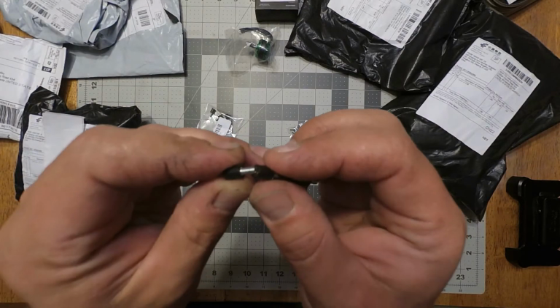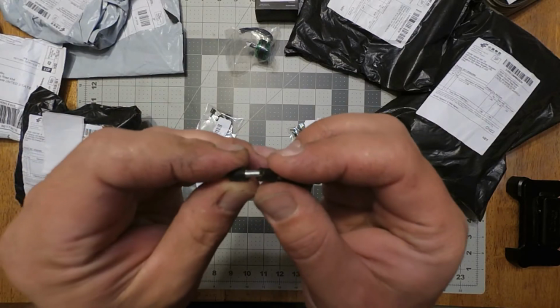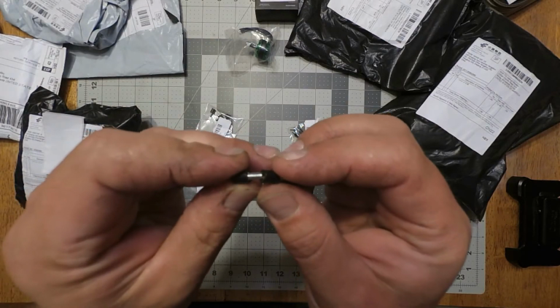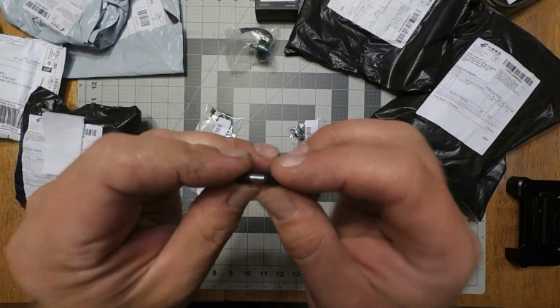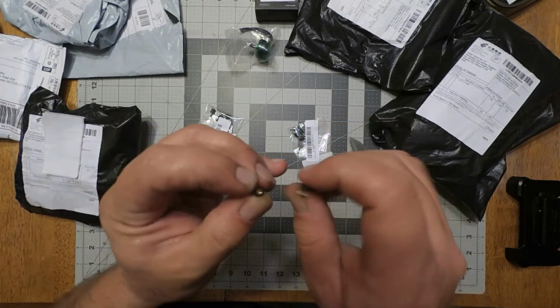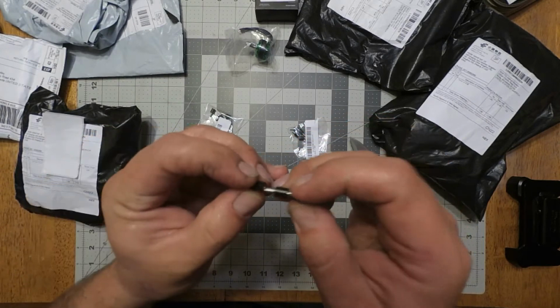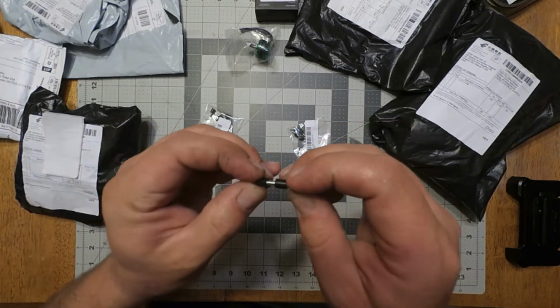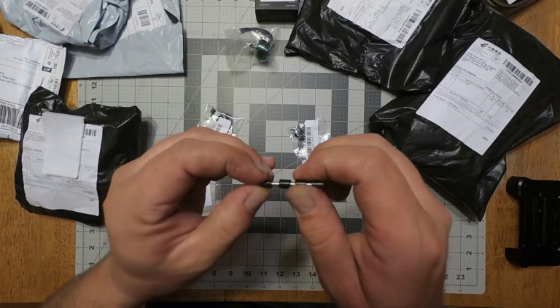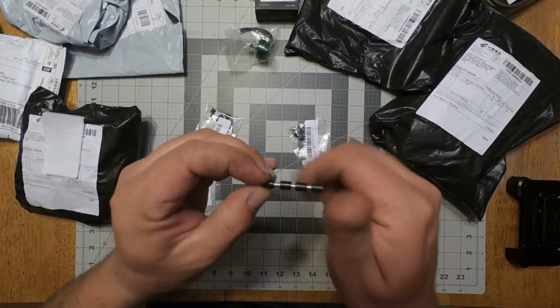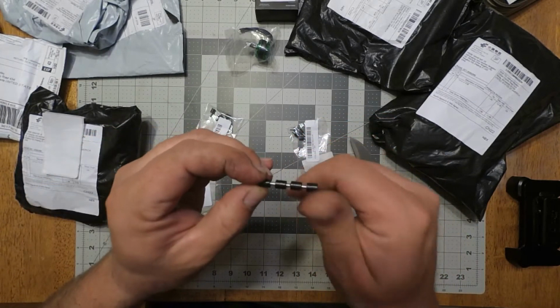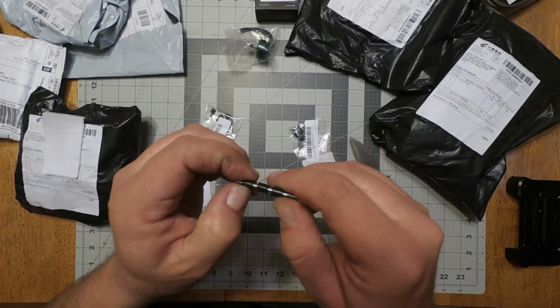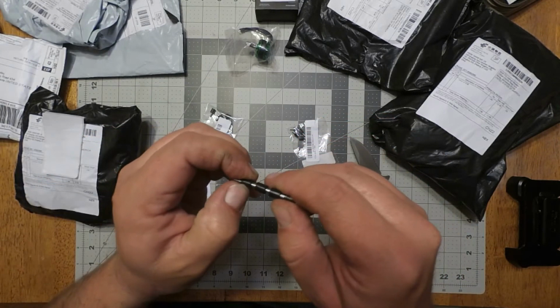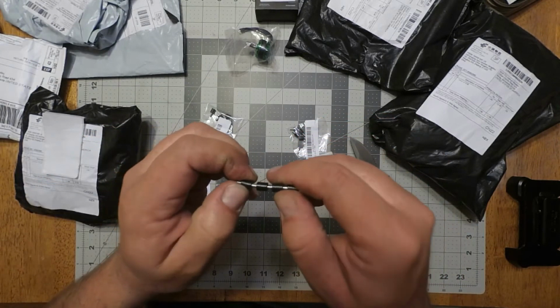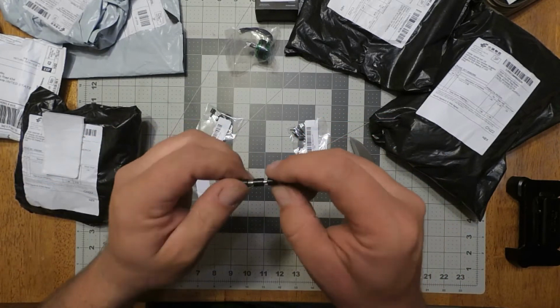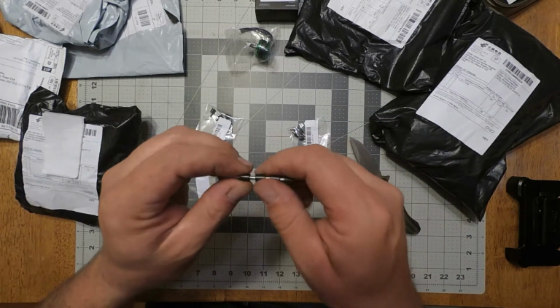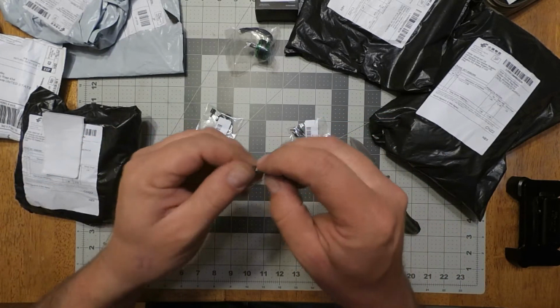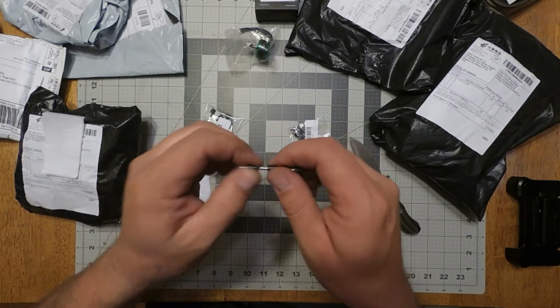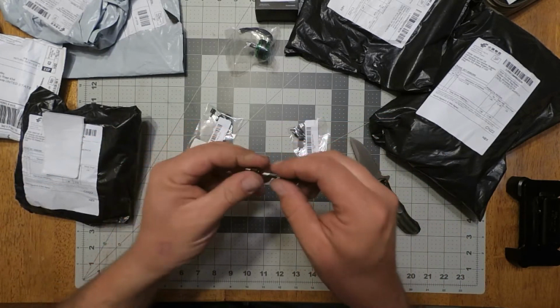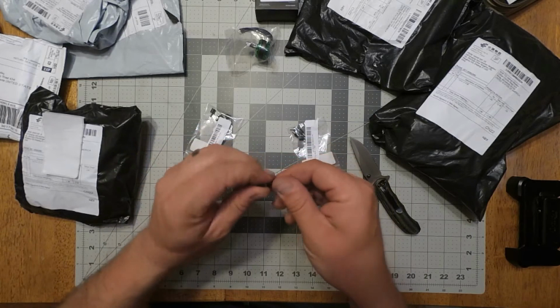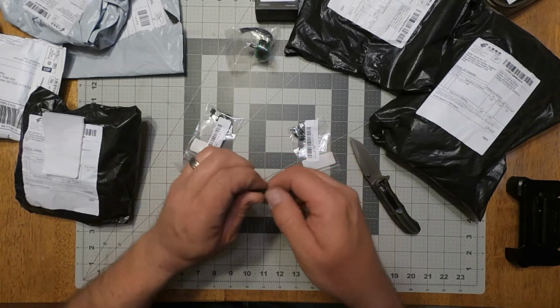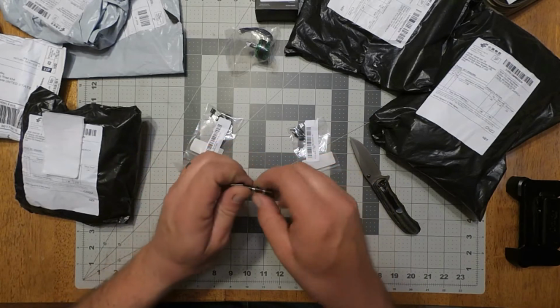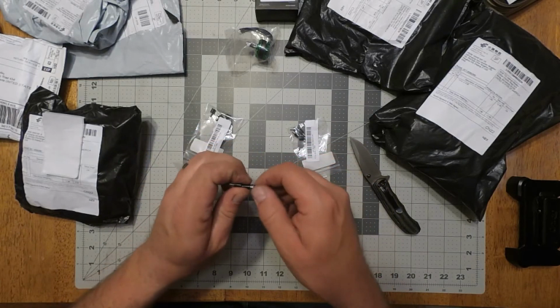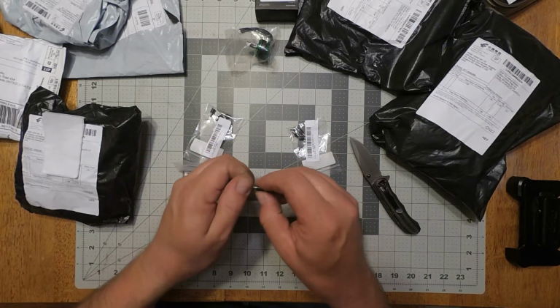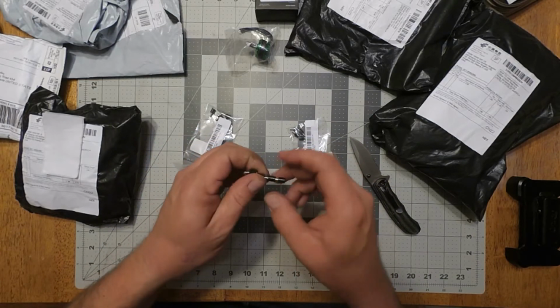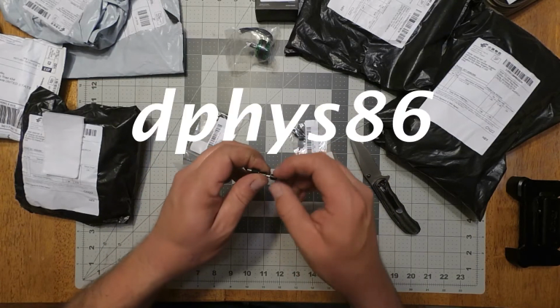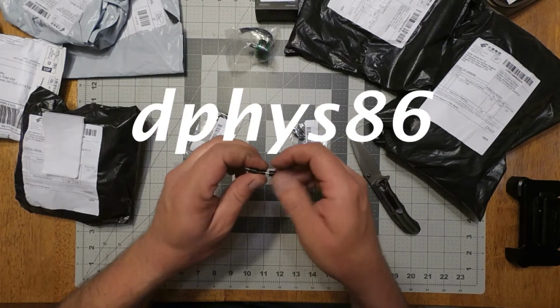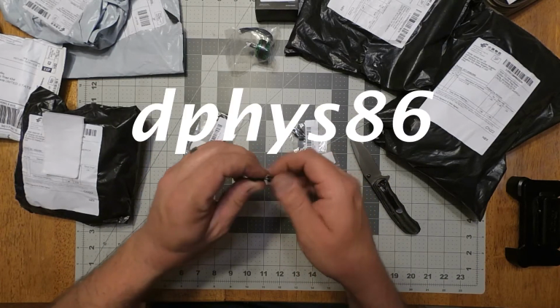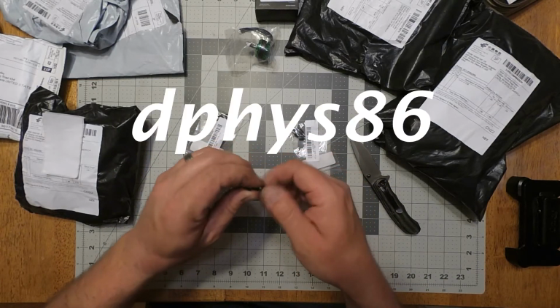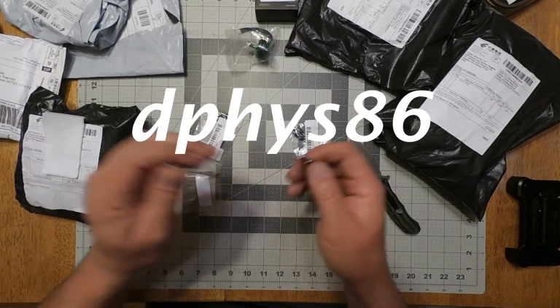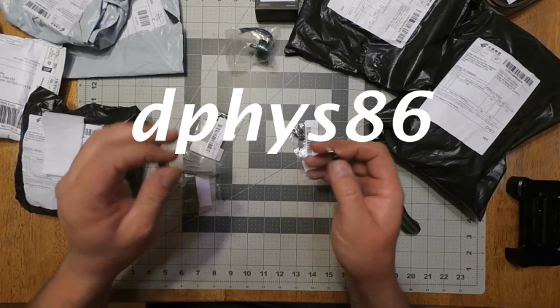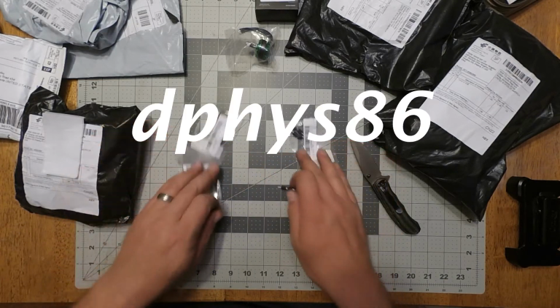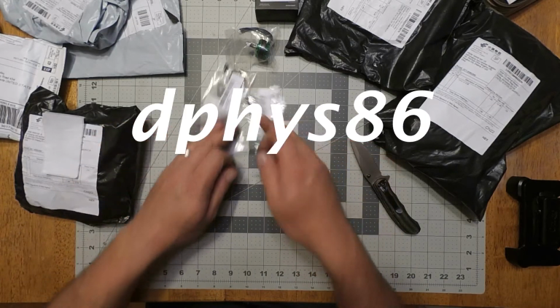Nice threads on them. Nice inserts in them. Really soft. I've seen somebody on Banggood — I don't know who the user is, sorry if you're out there.